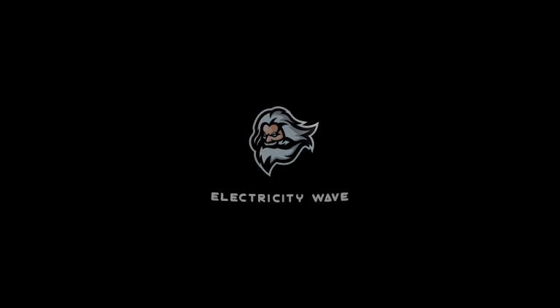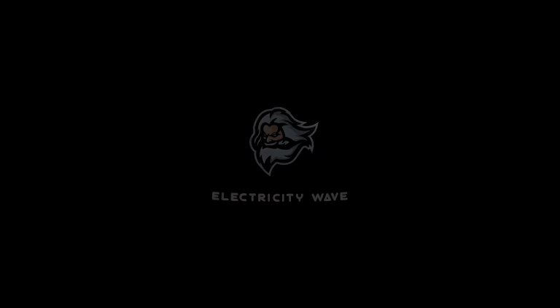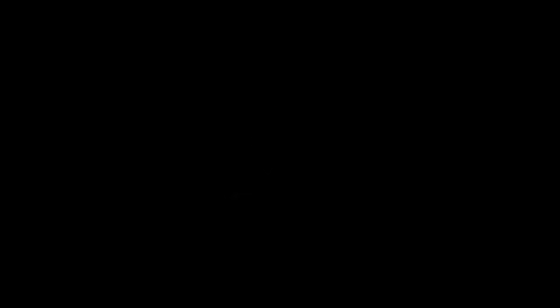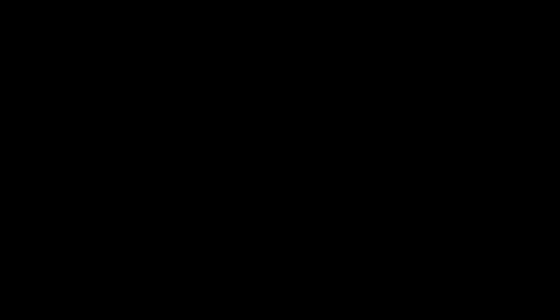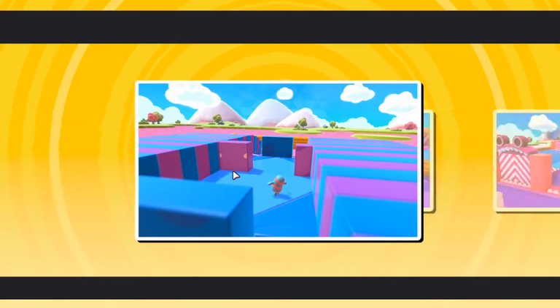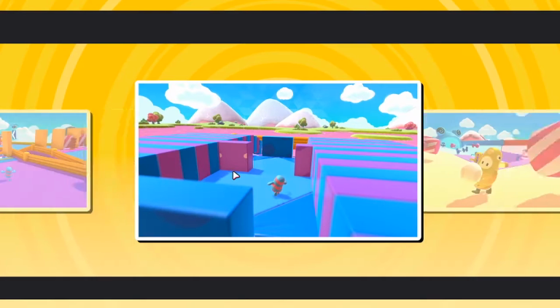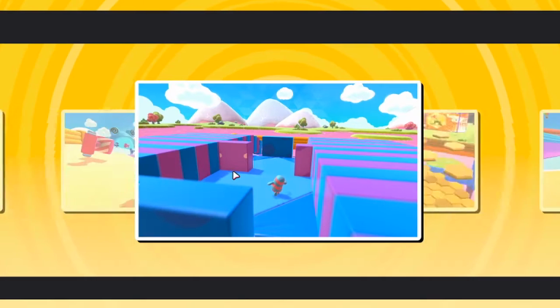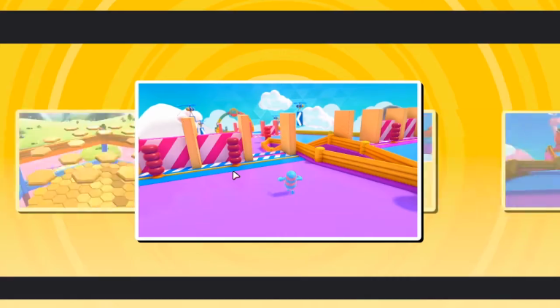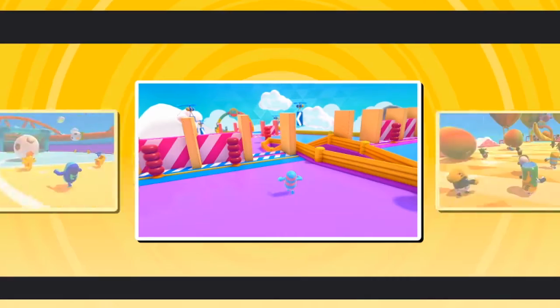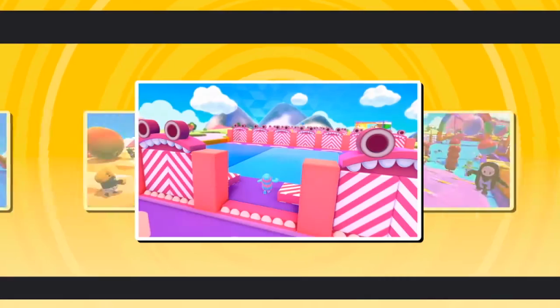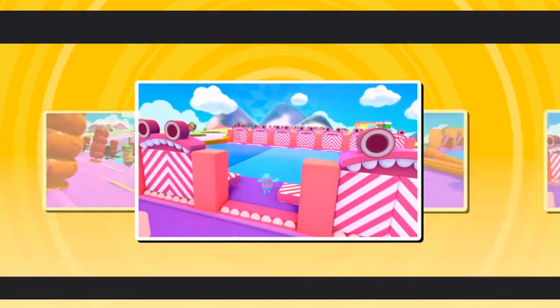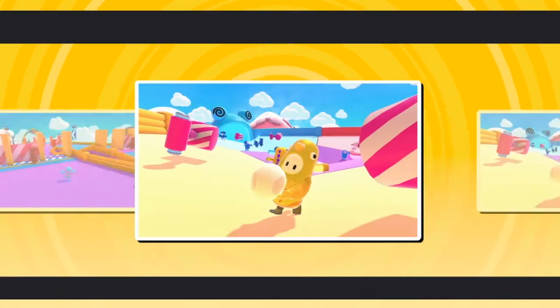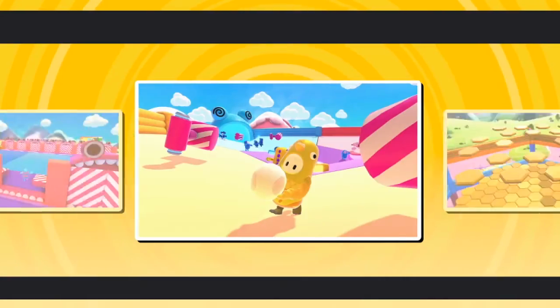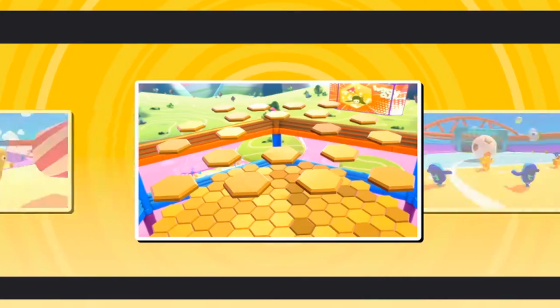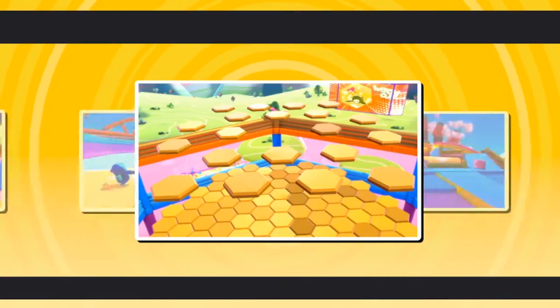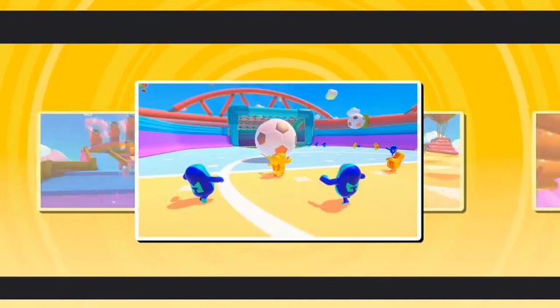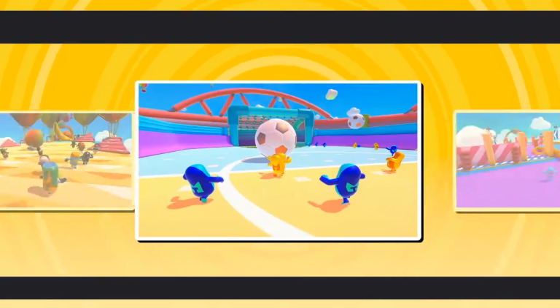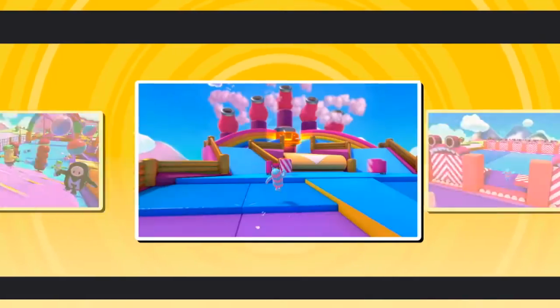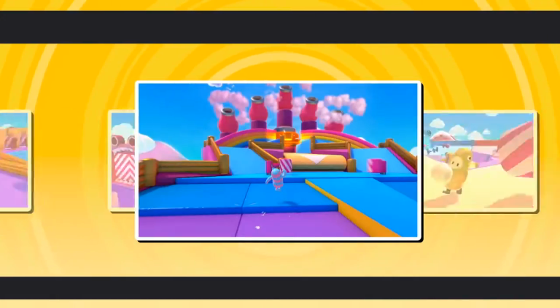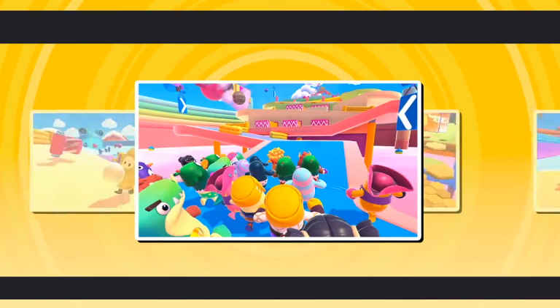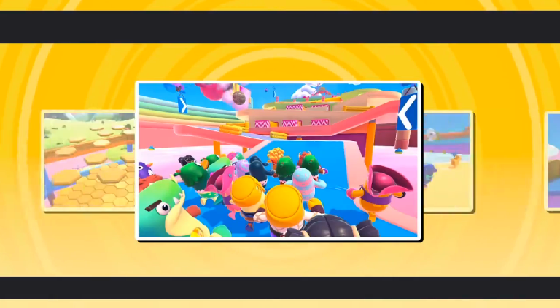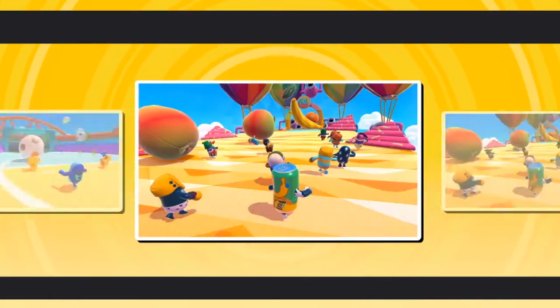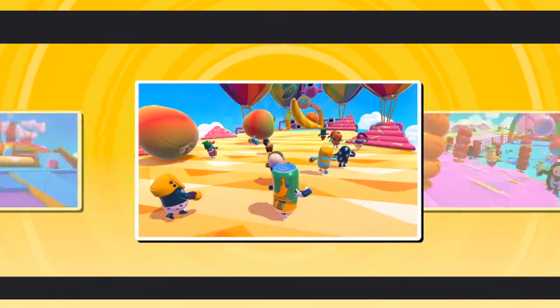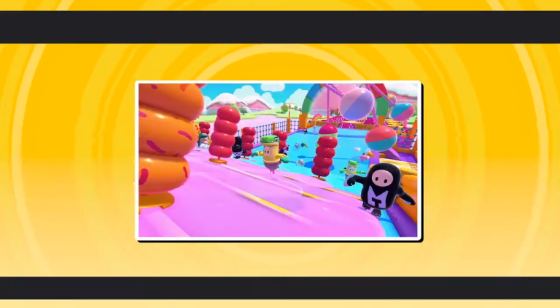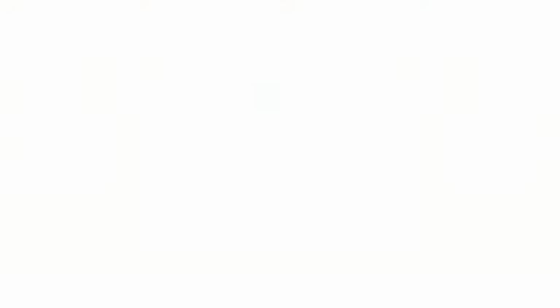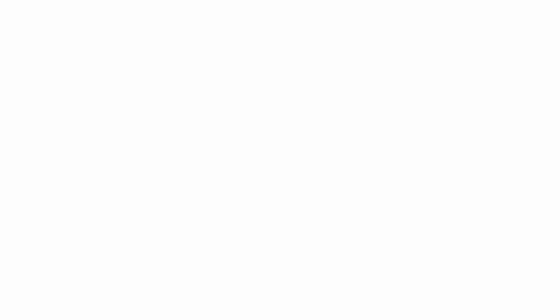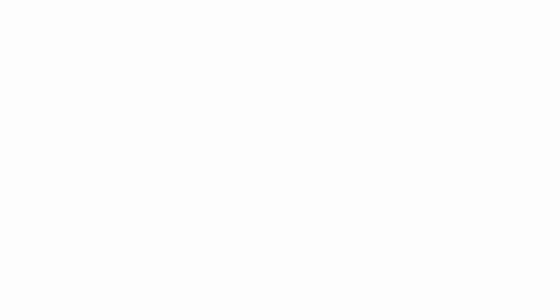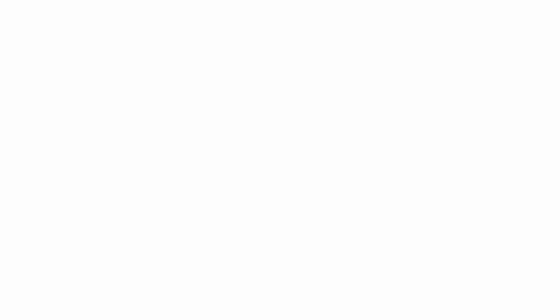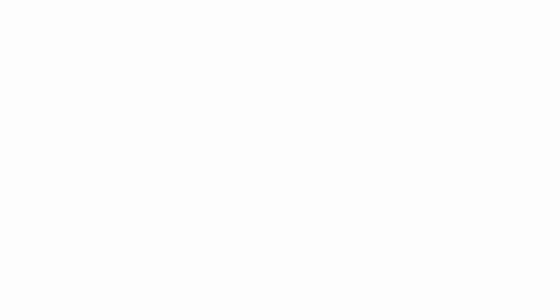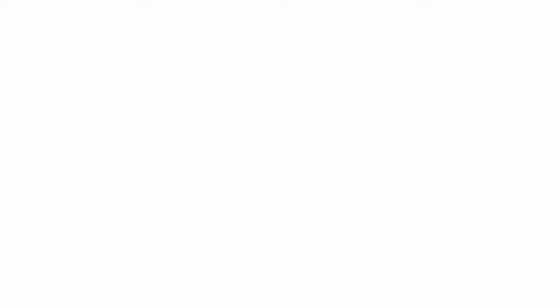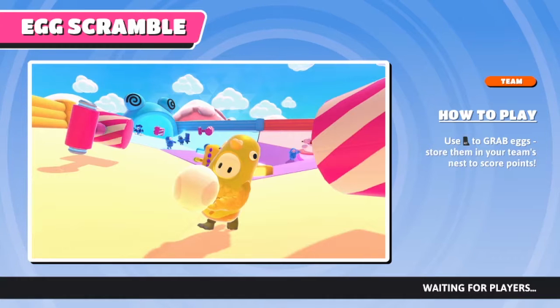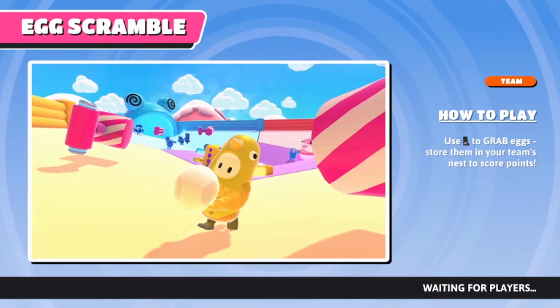Welcome in guys, my name is Electricity Wave and today we're gonna do another Fall Guys Breakdown. Today the game is called Egg Scramble.